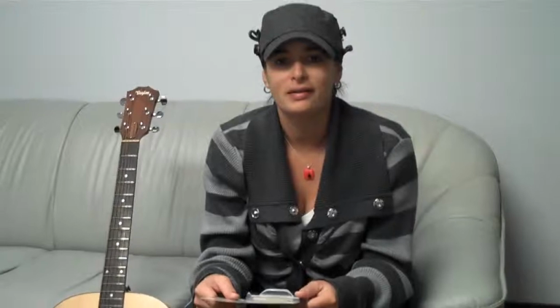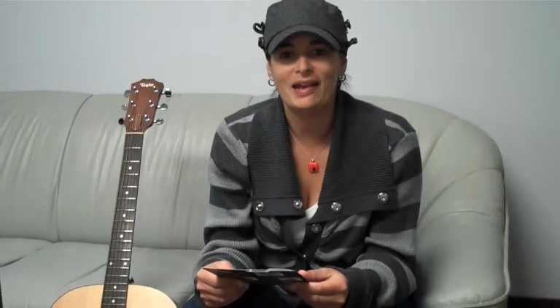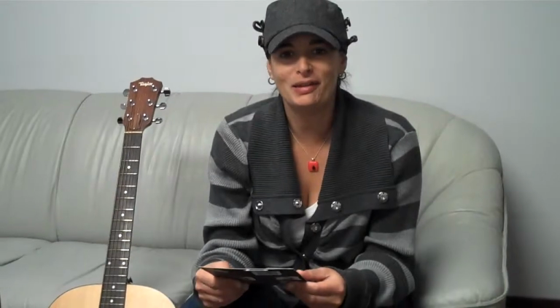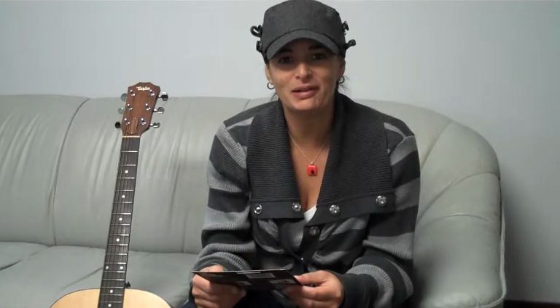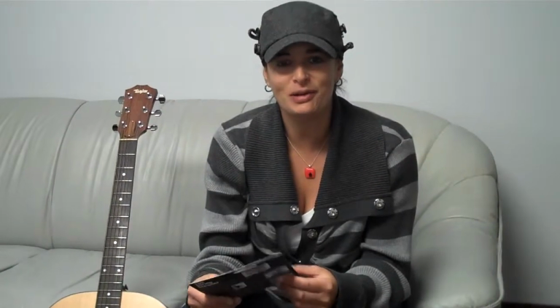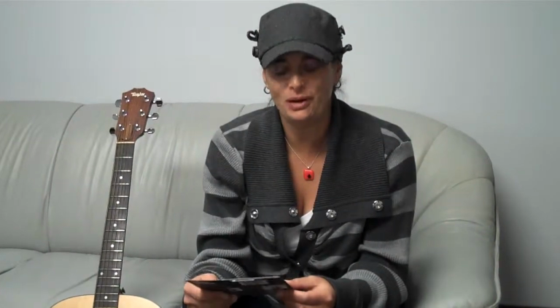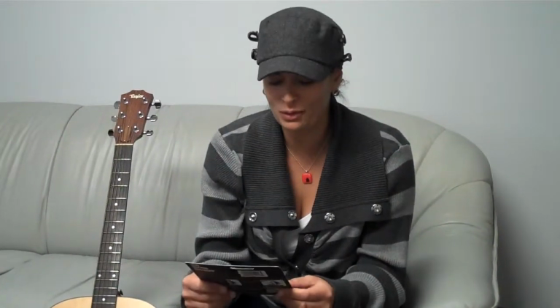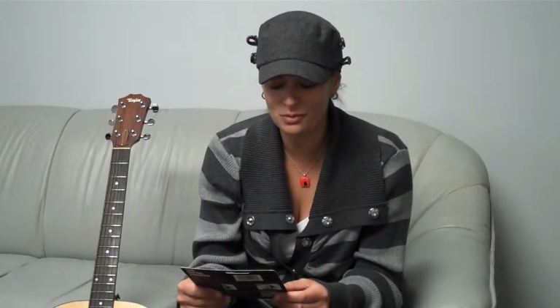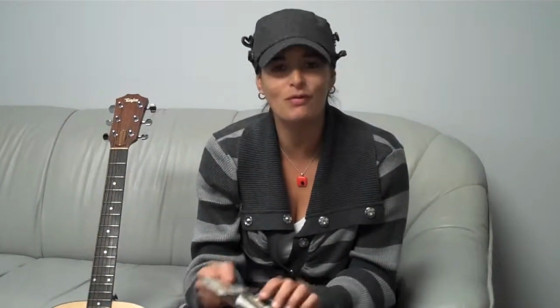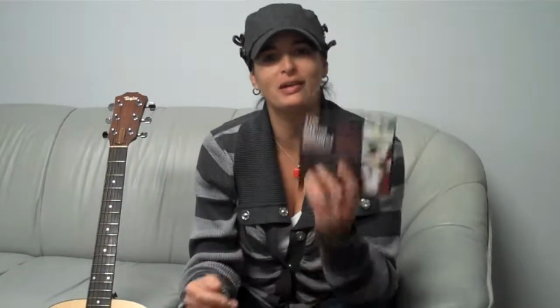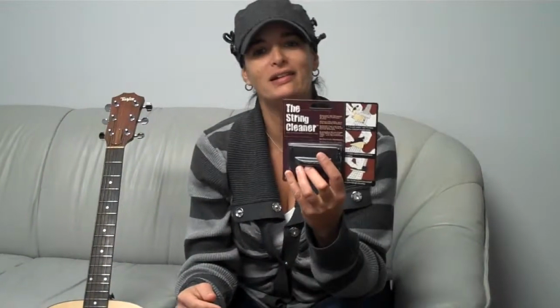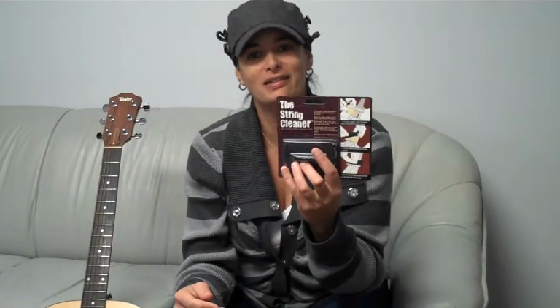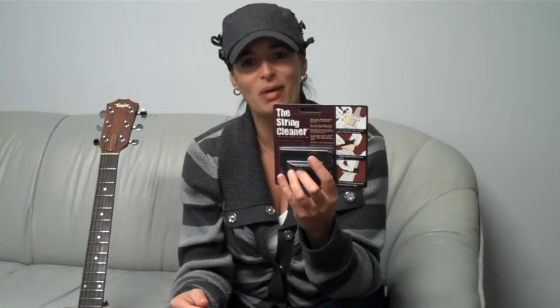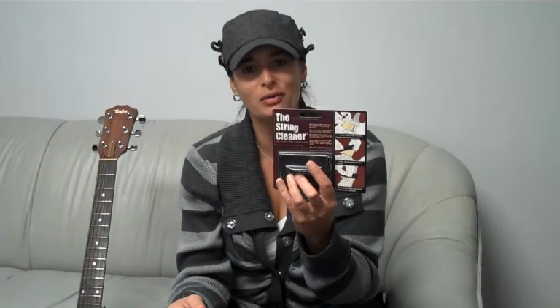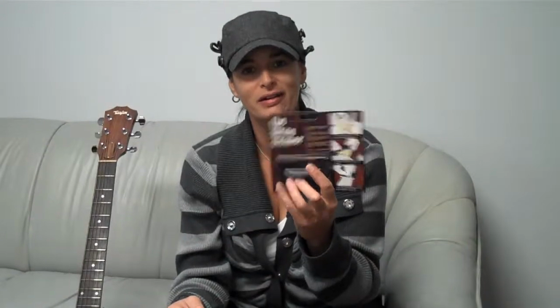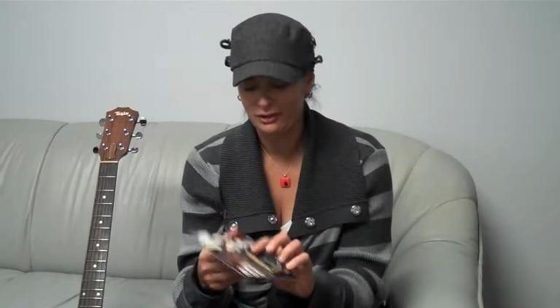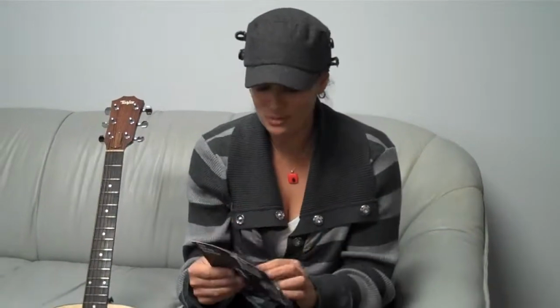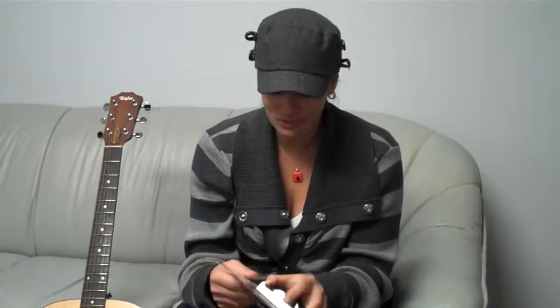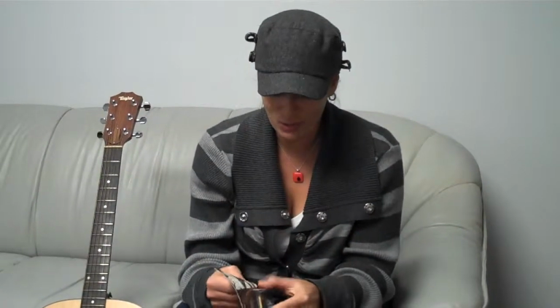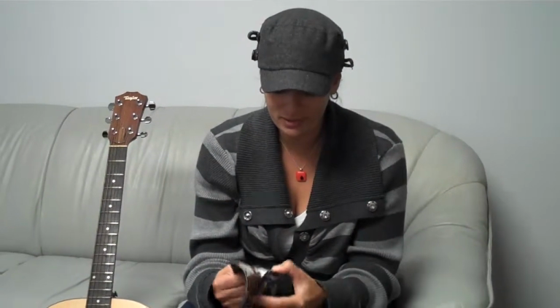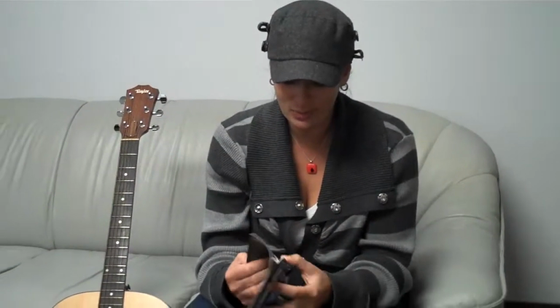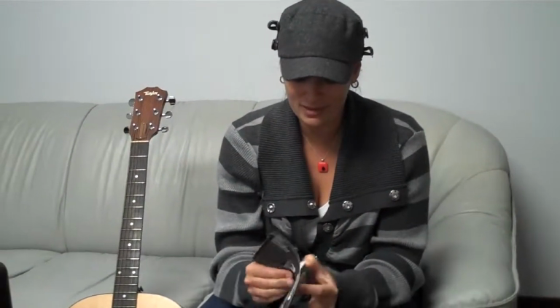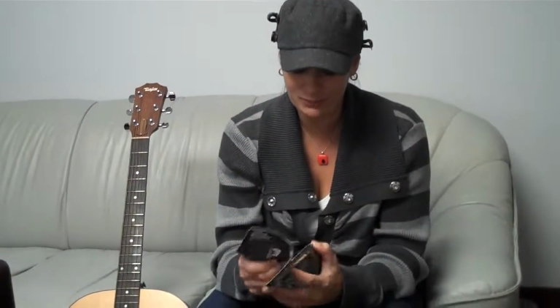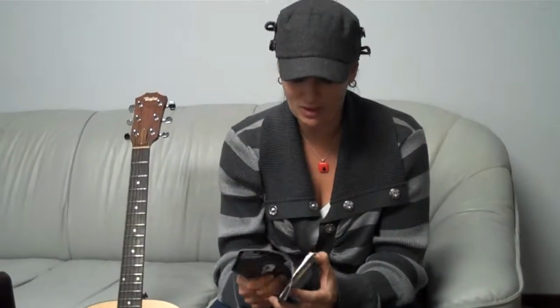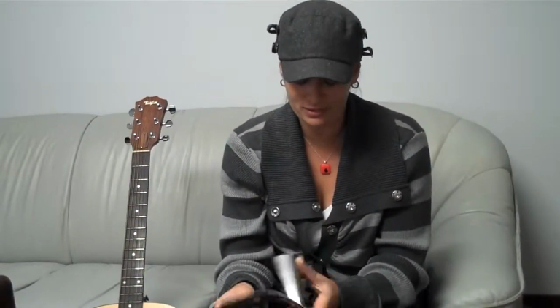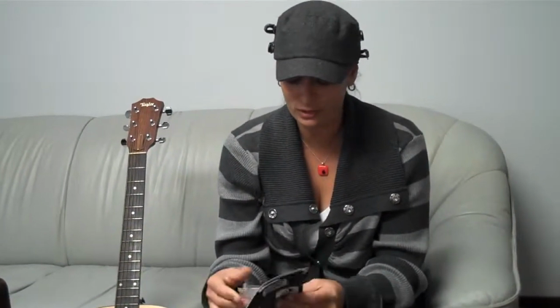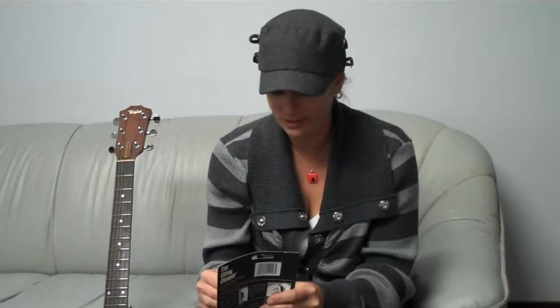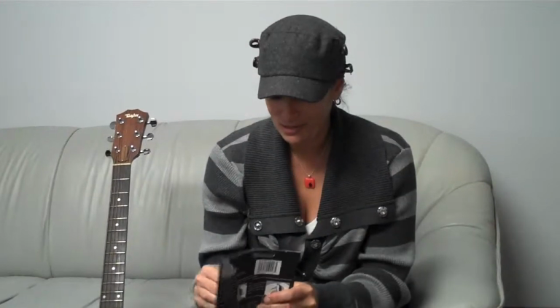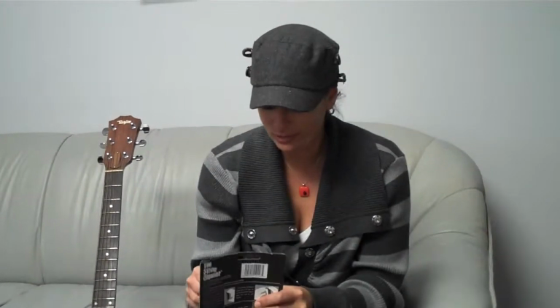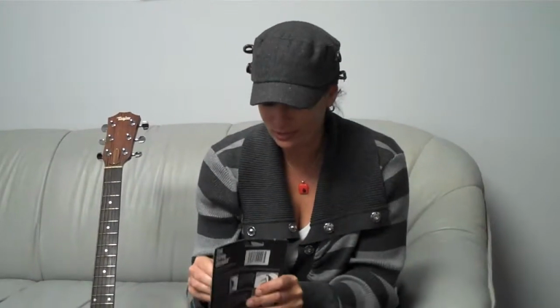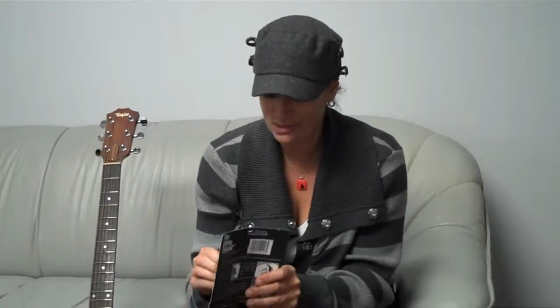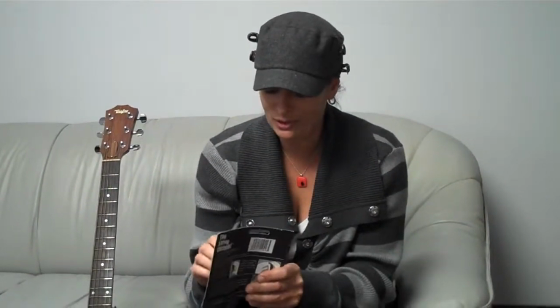Hey guys, Jen Lowe here. I just wanted to give you a little review of the string cleaner. It got sent to me by Tone Gear. I'm going to go ahead and open it up — I've got some really, really dirty strings on my guitar.